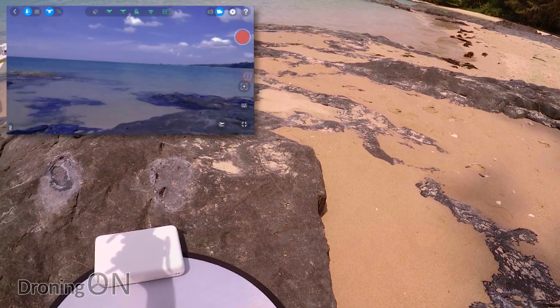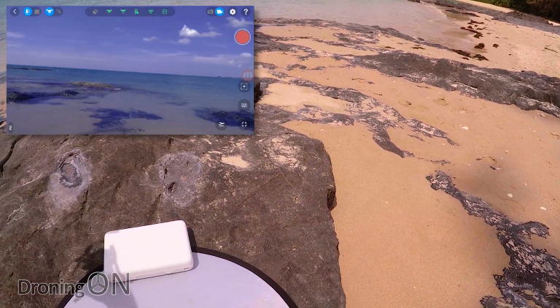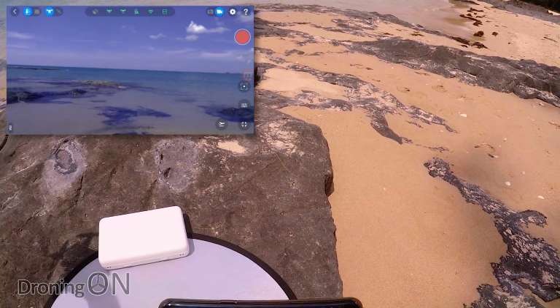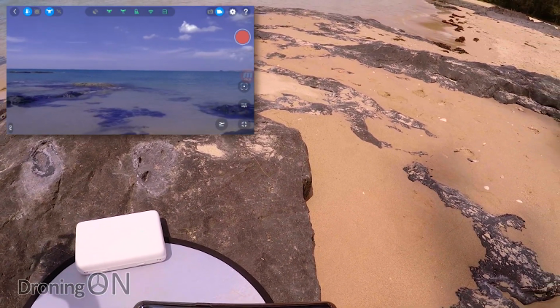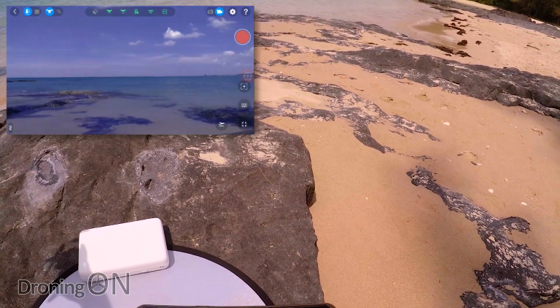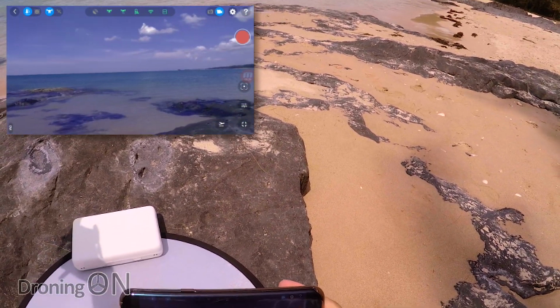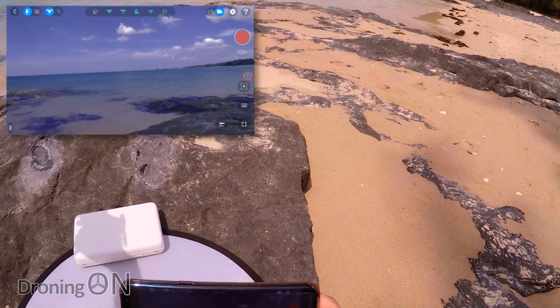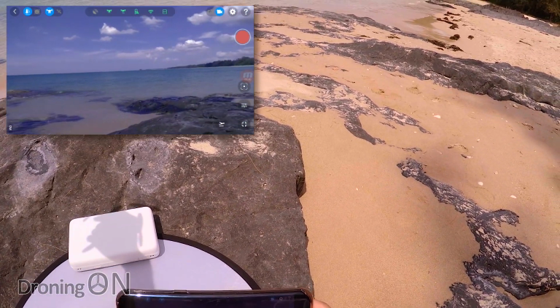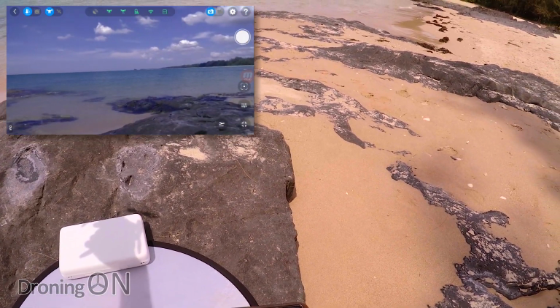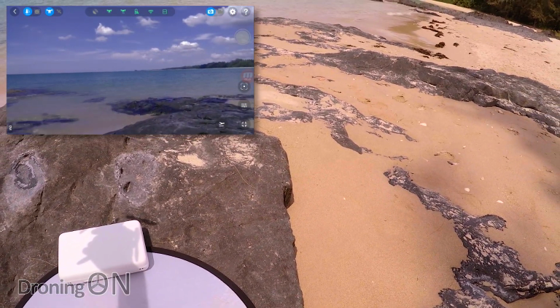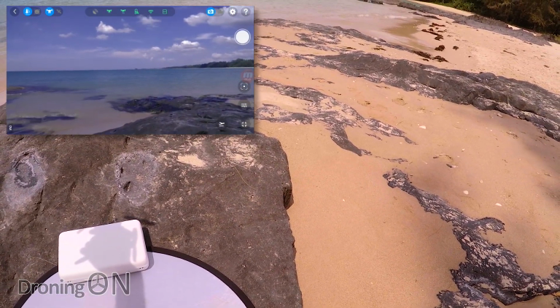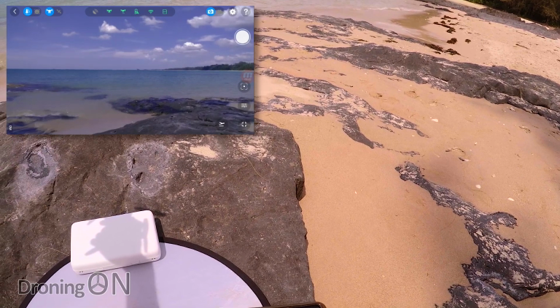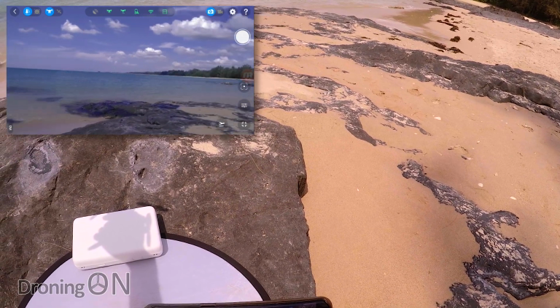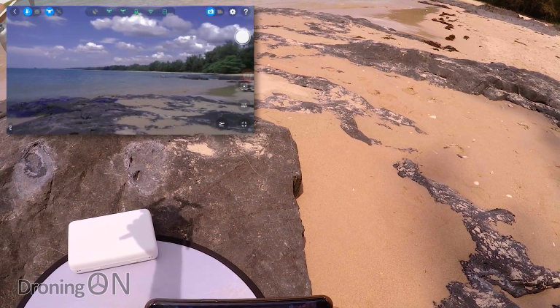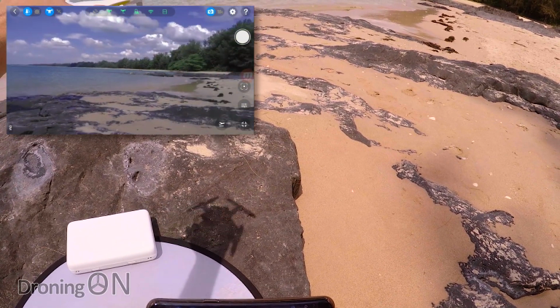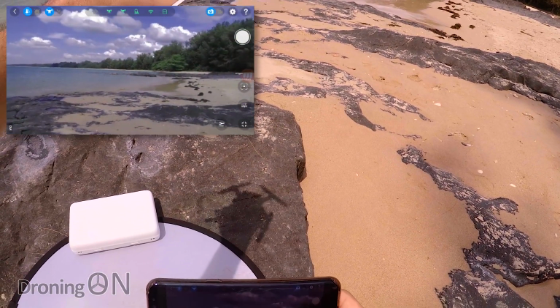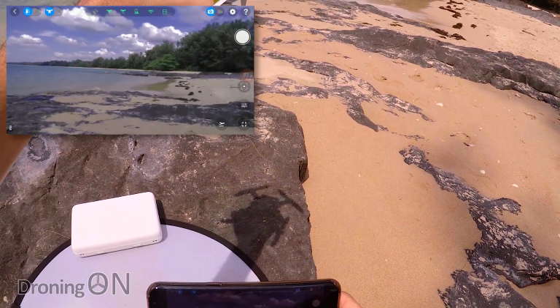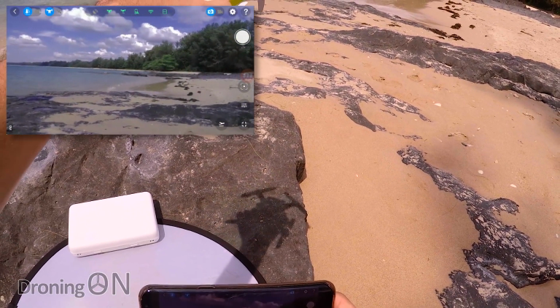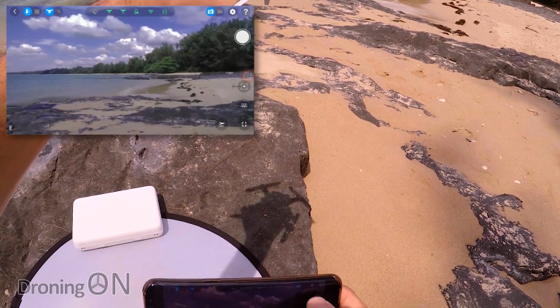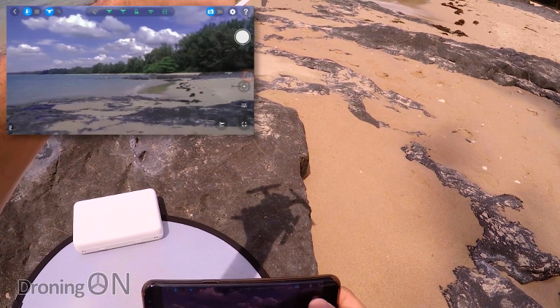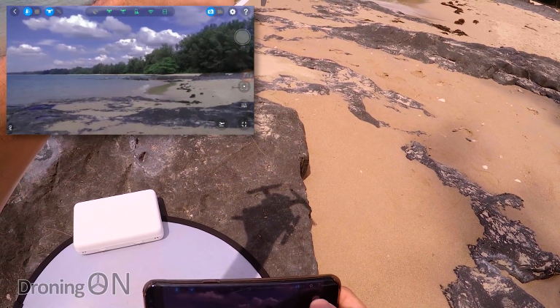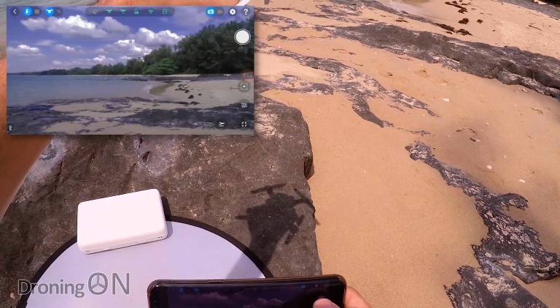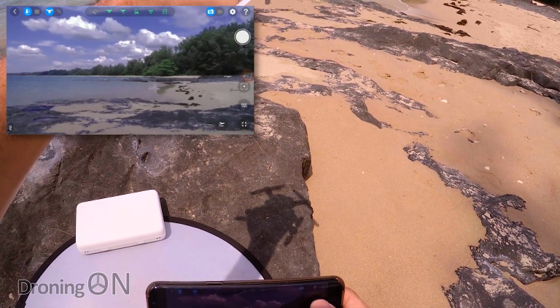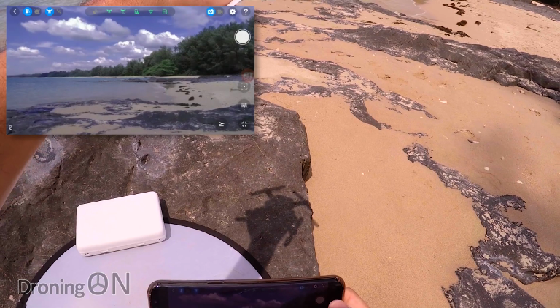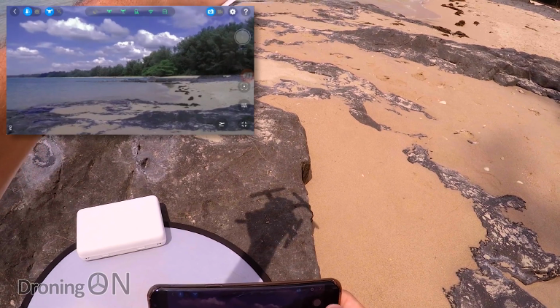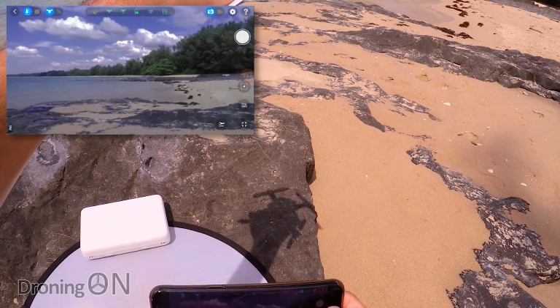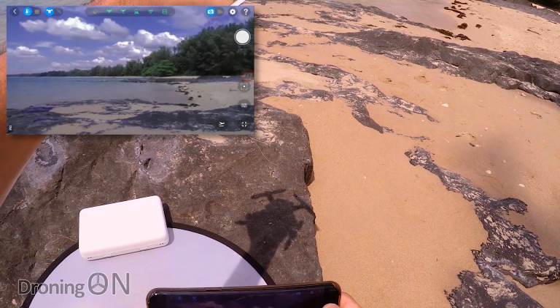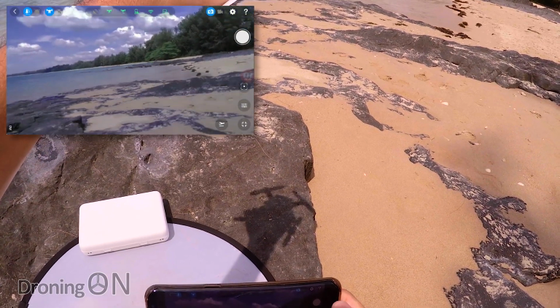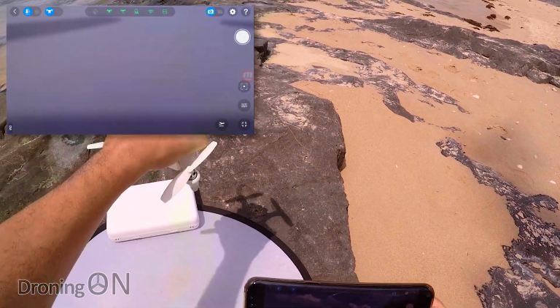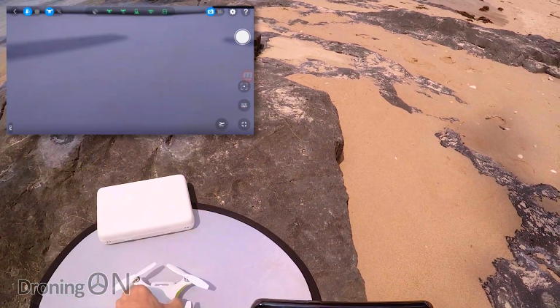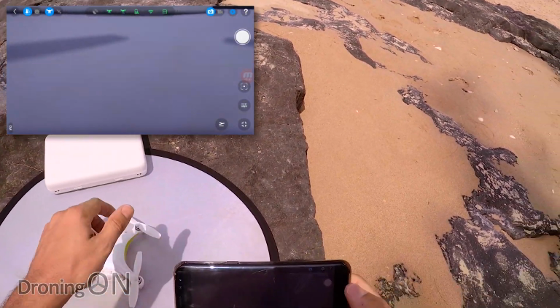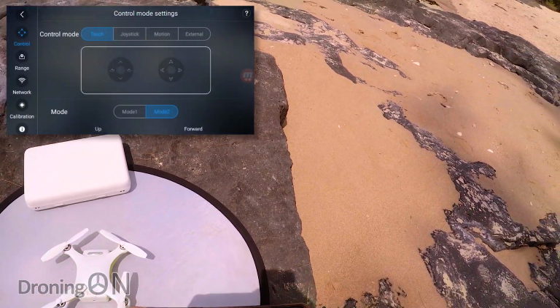That view is just beautiful — I'll quickly take a photo. The phone vibrates when you take a photo. That looks beautiful through there. Let me take another one, then put the drone back down.